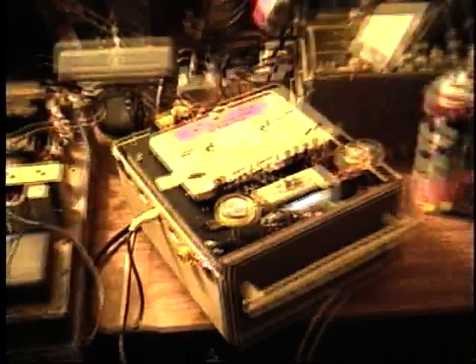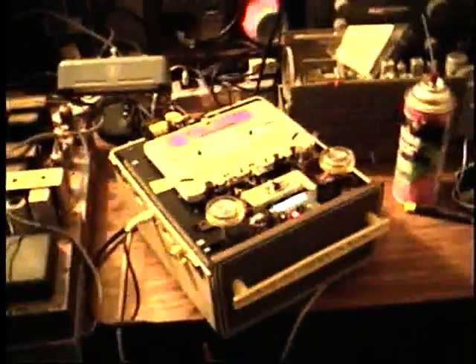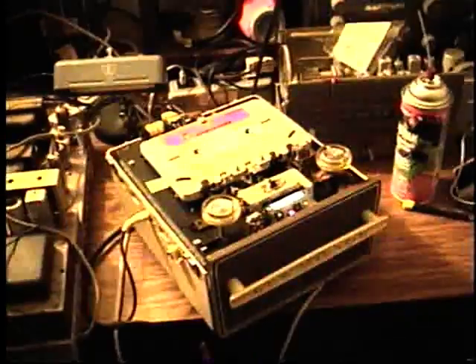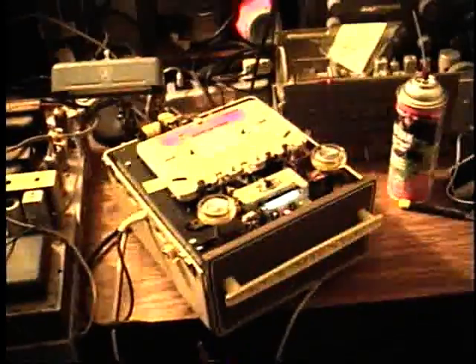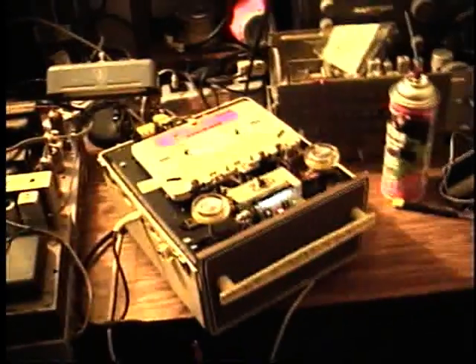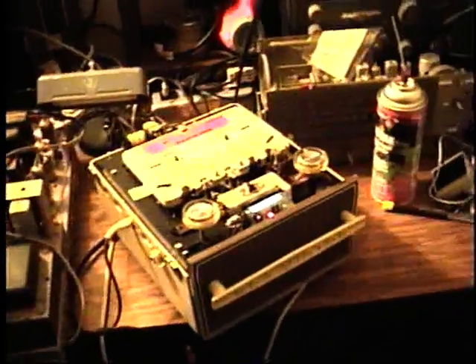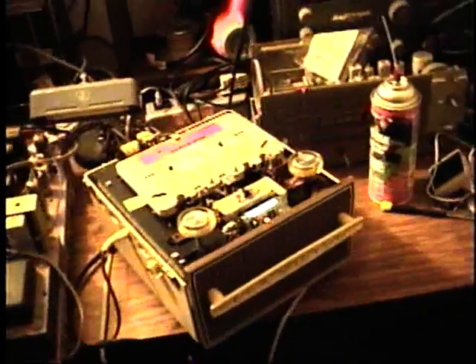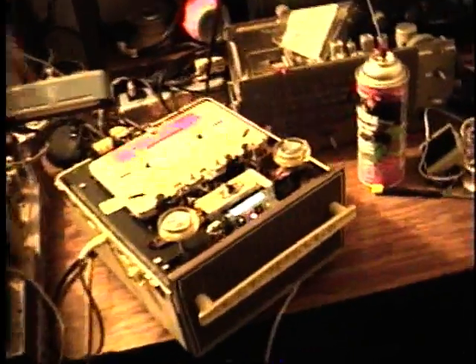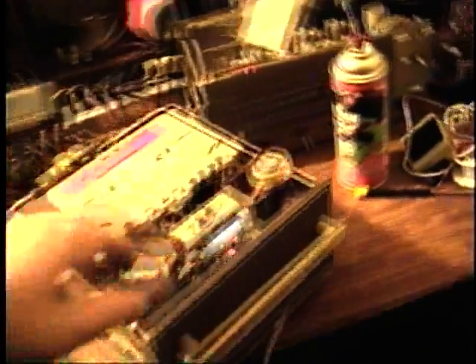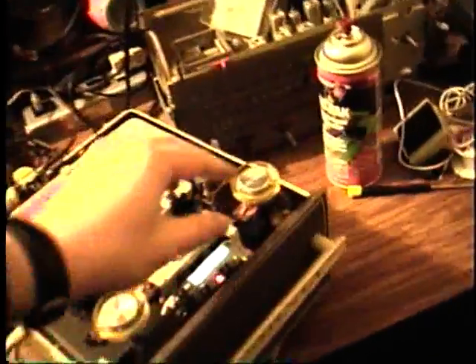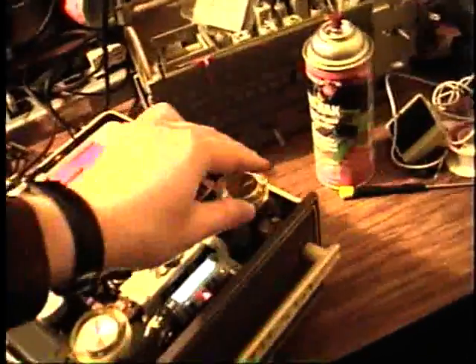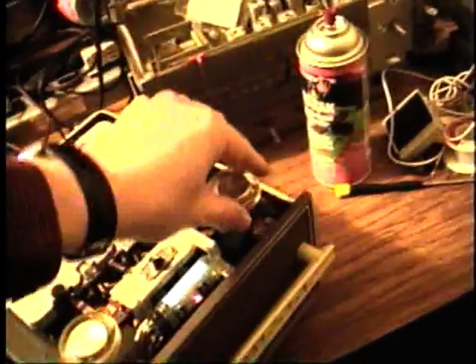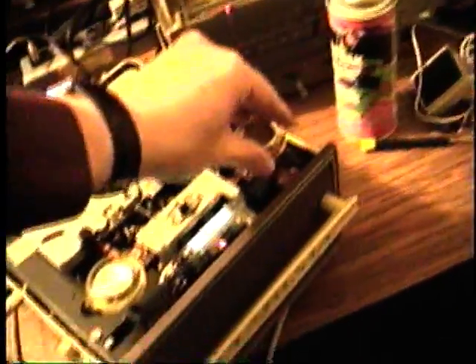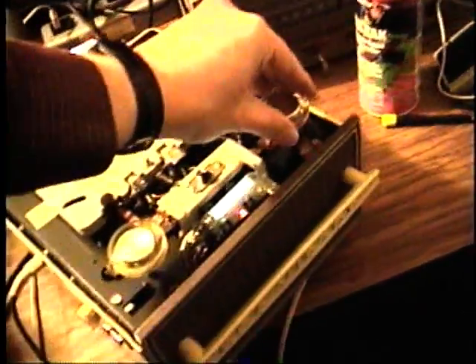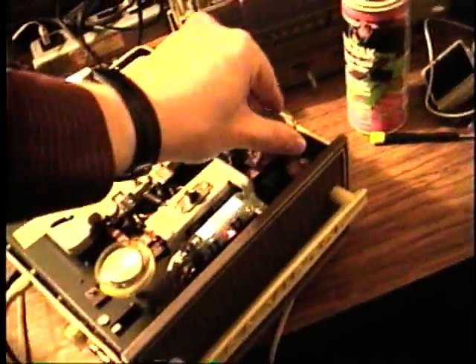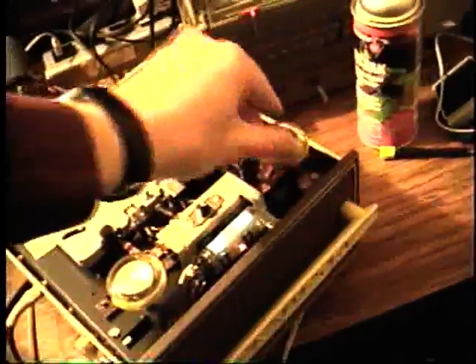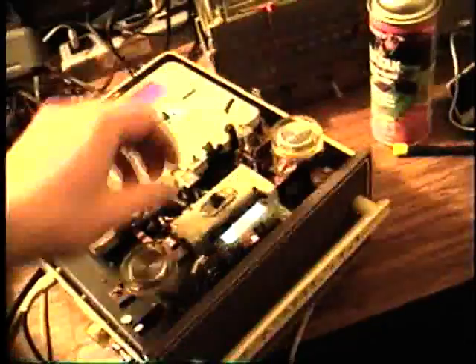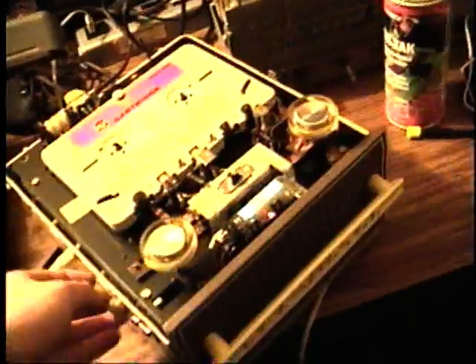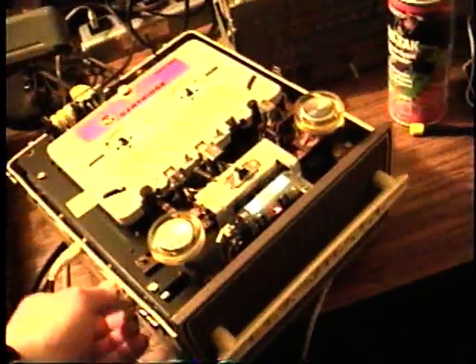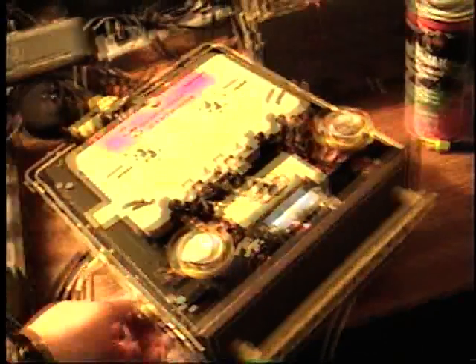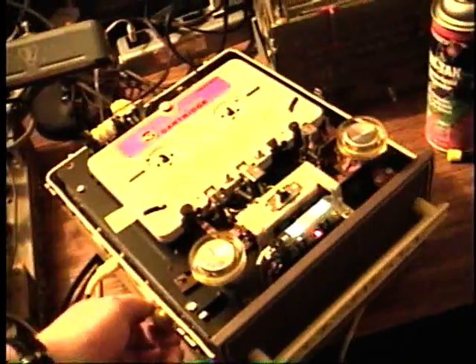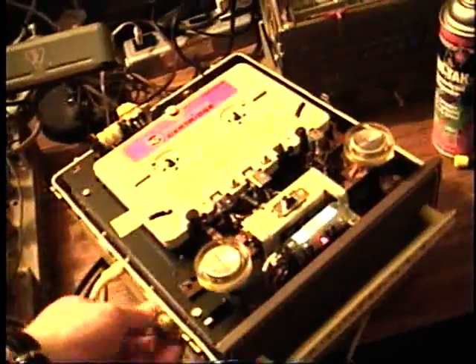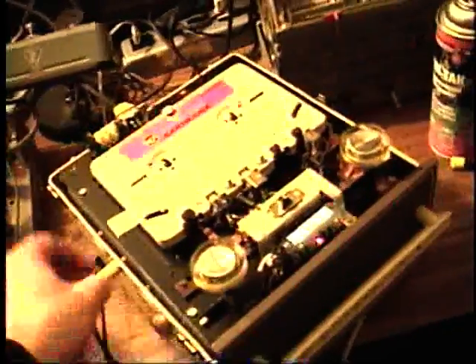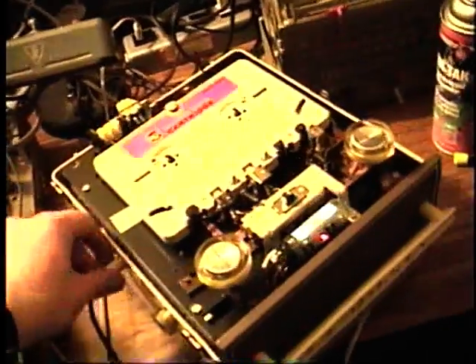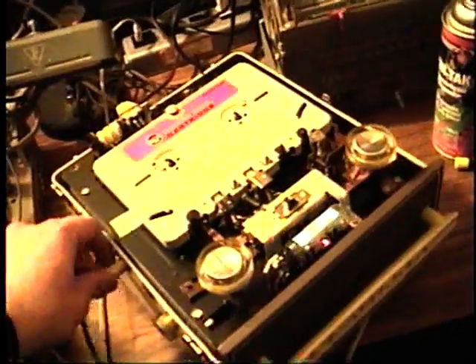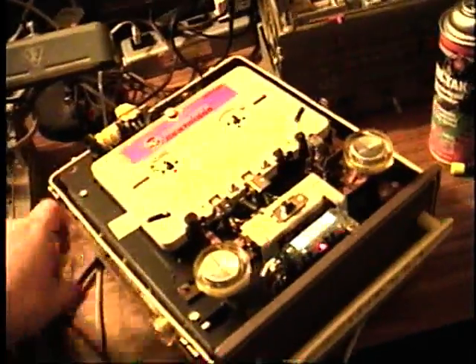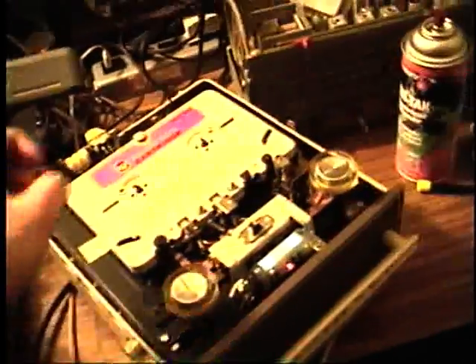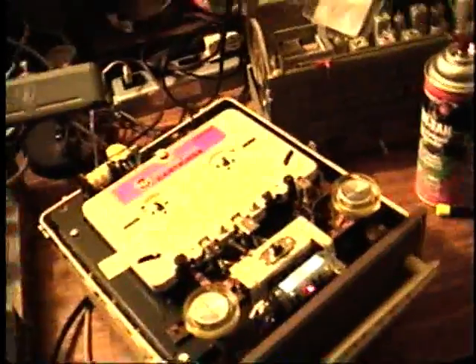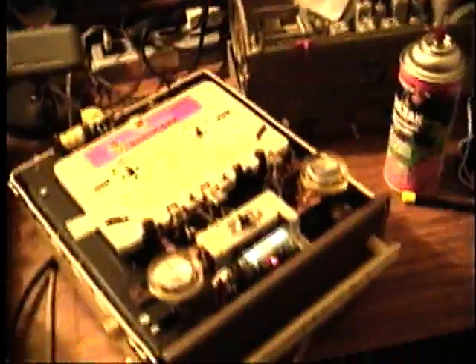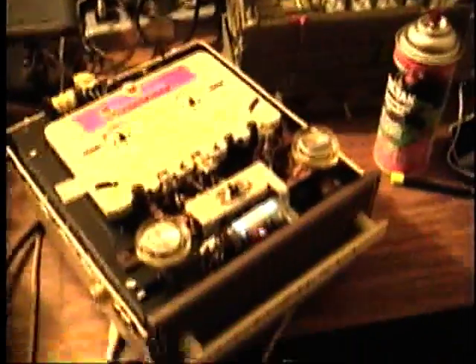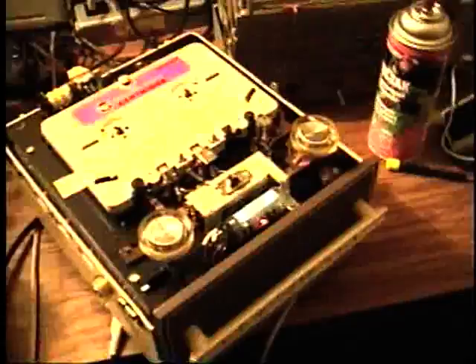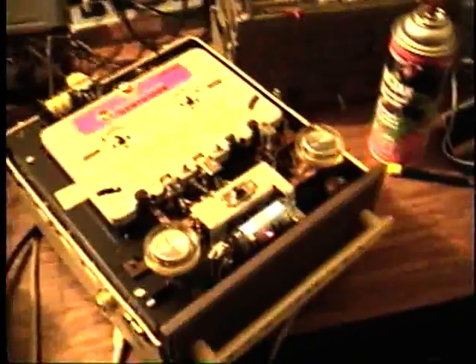So let's stop the machine and see how the recording went. I'm going to rewind it now.